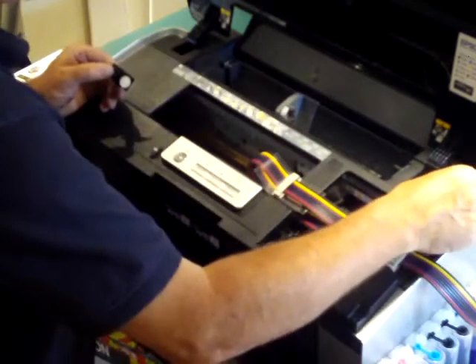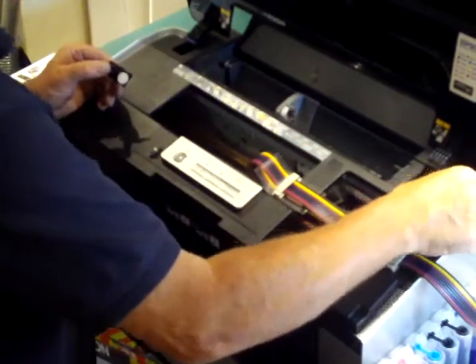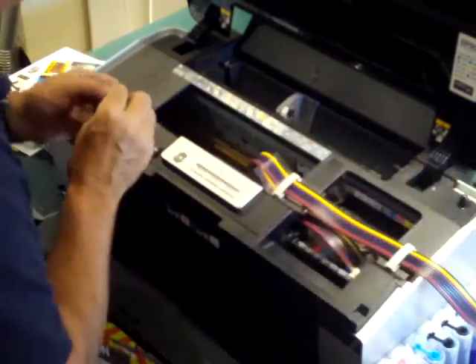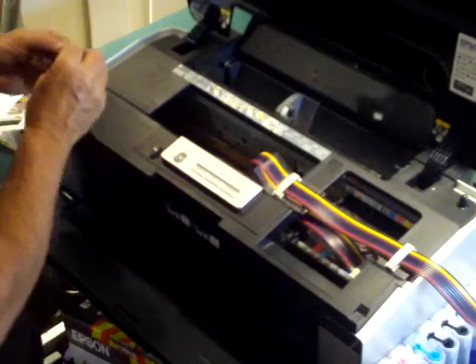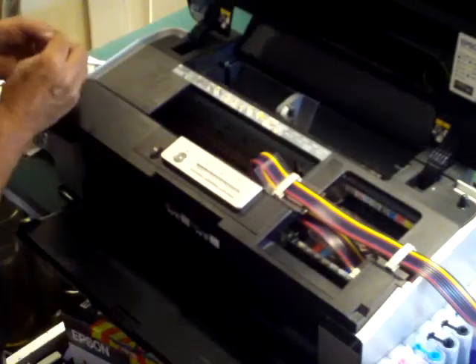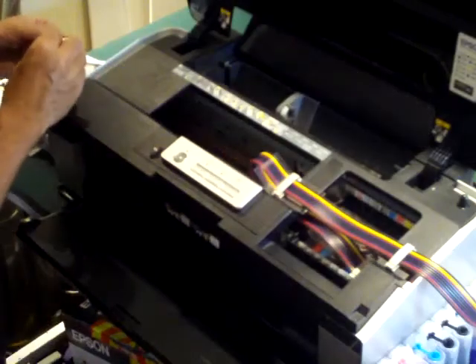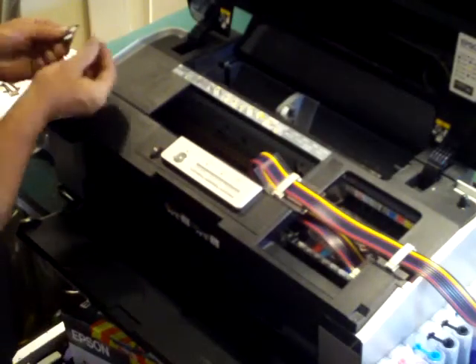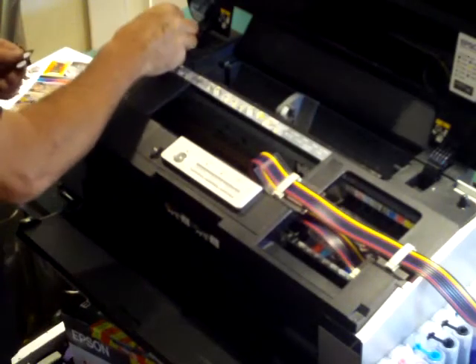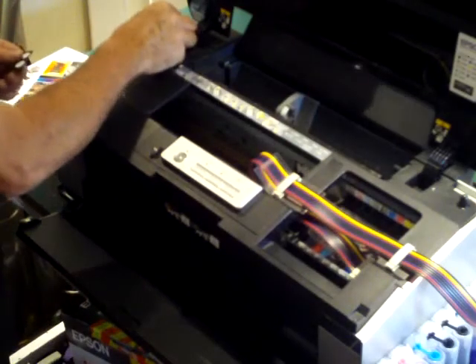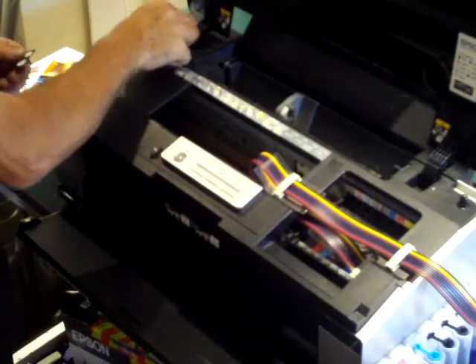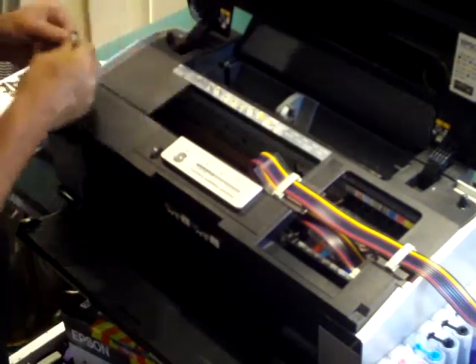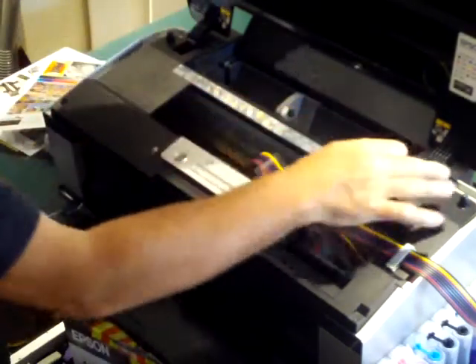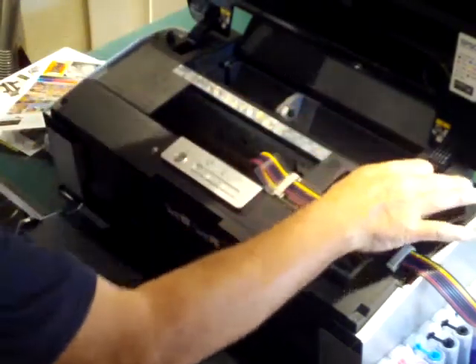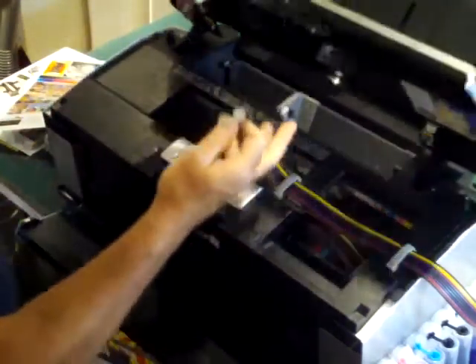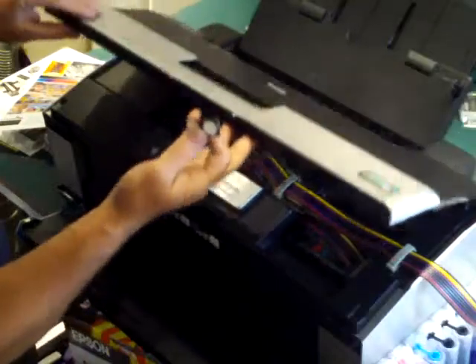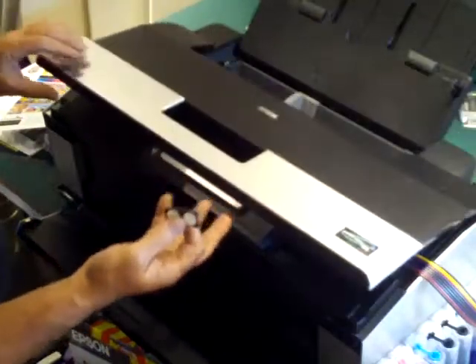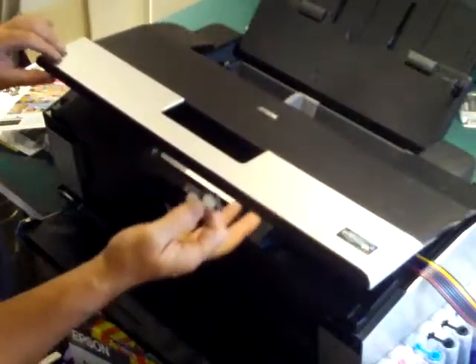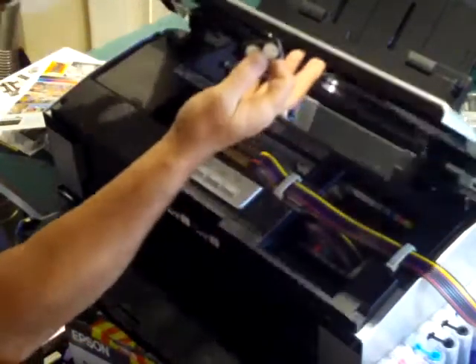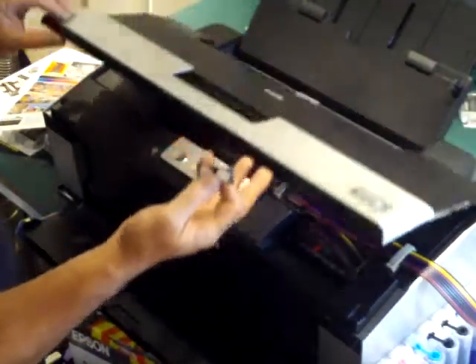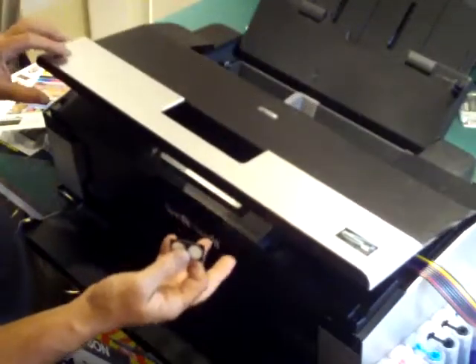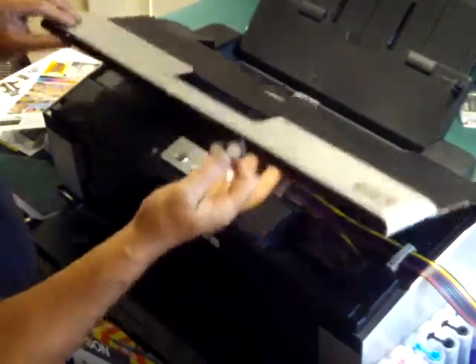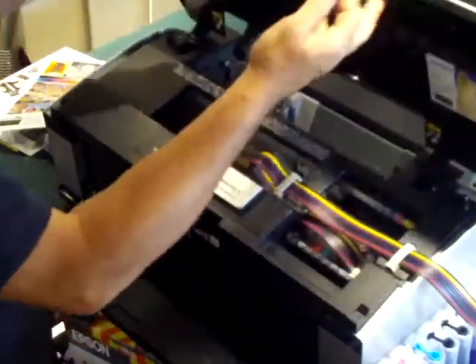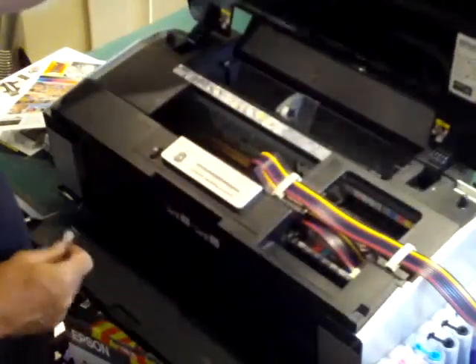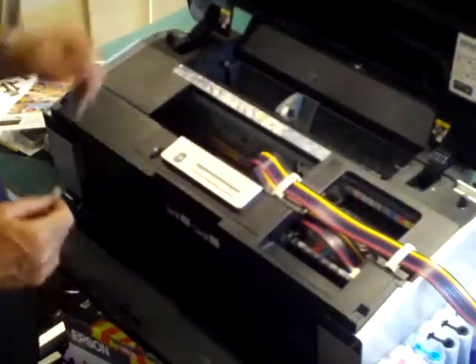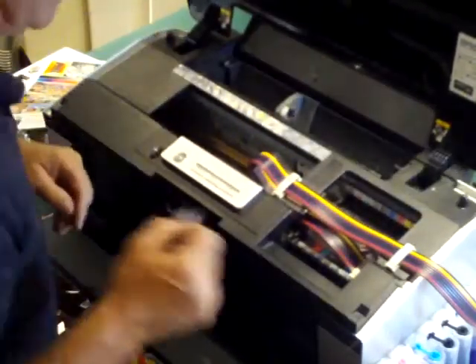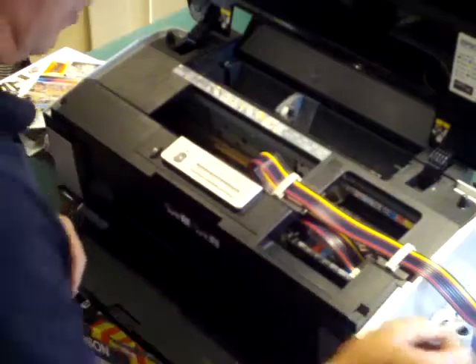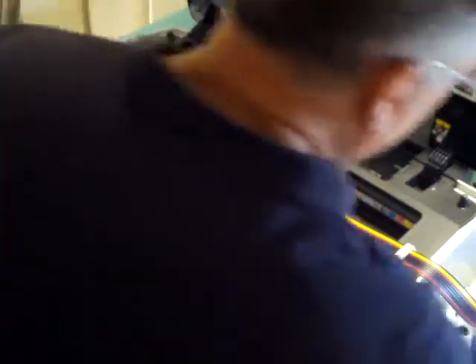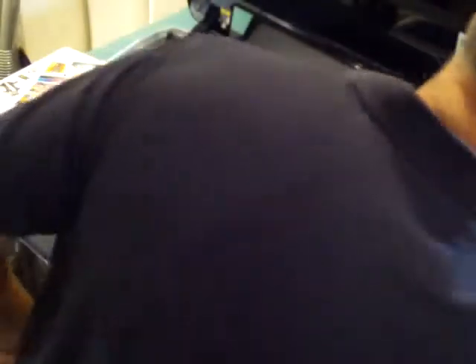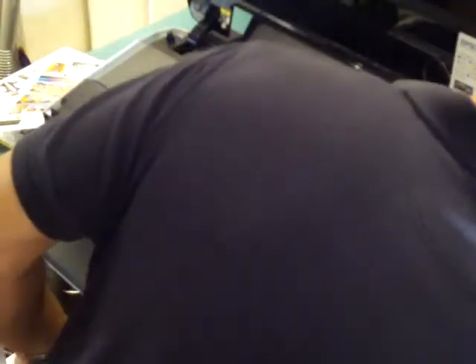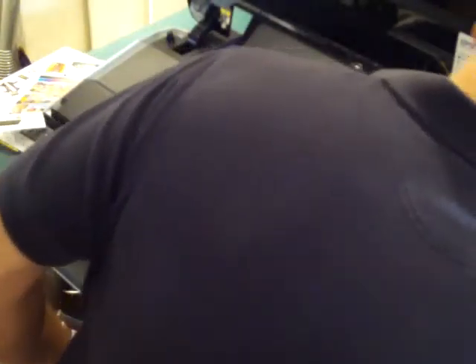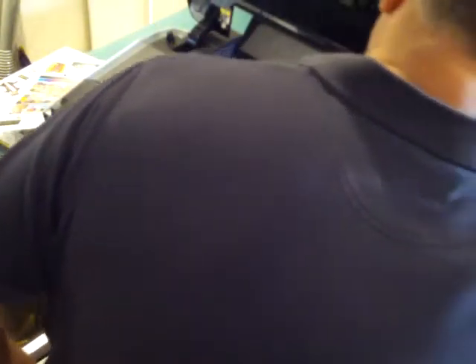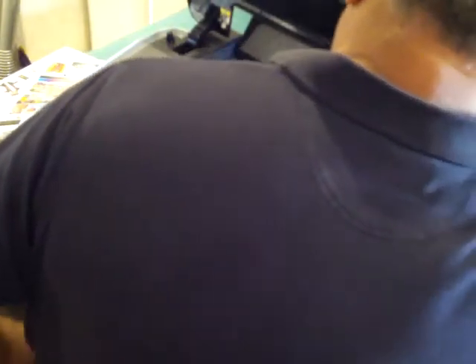The last little bits we're looking for are these little bumpers. We put one bumper on this side about there, and the other one on this side about there, where we can actually bring it down and see that the lid doesn't close all the way down.